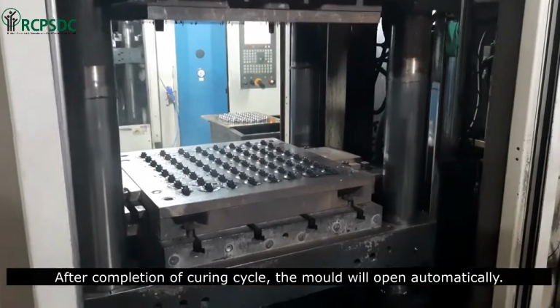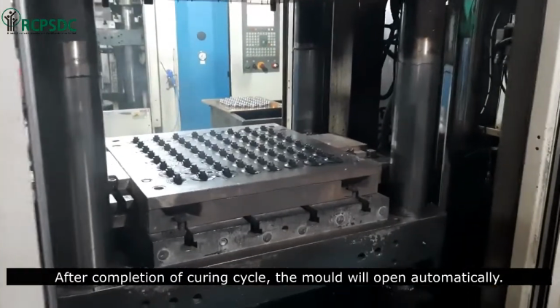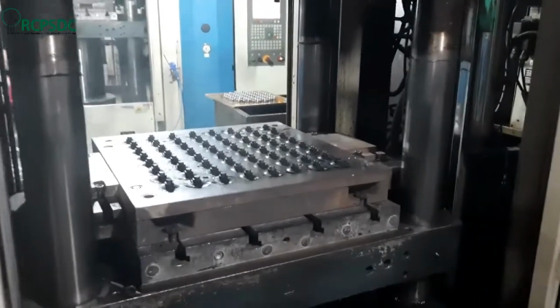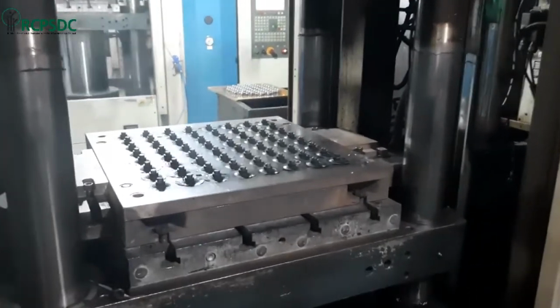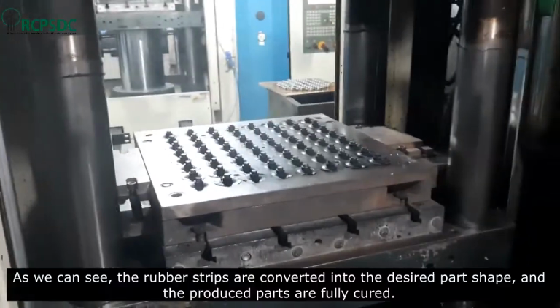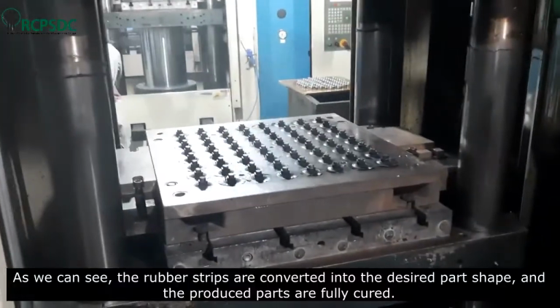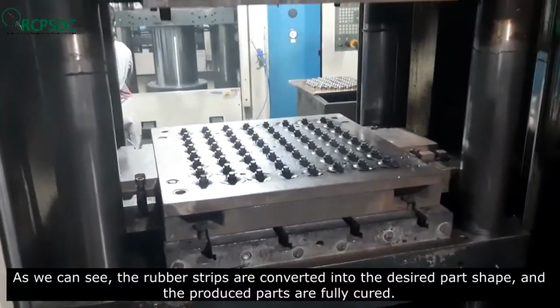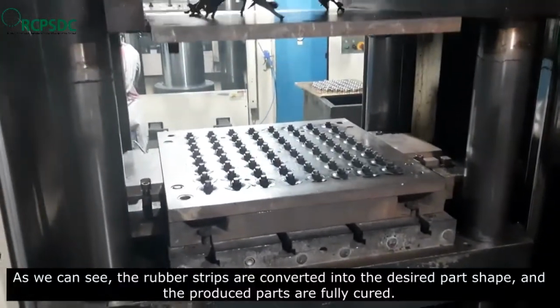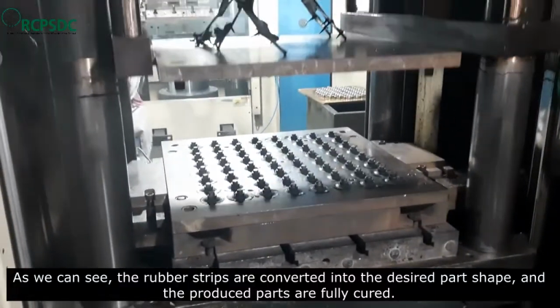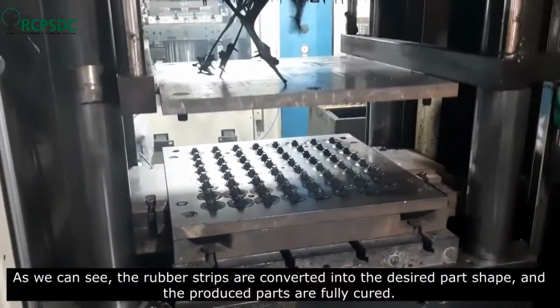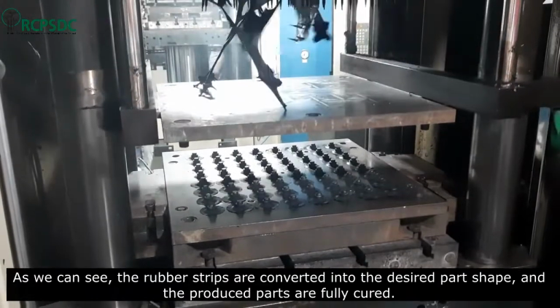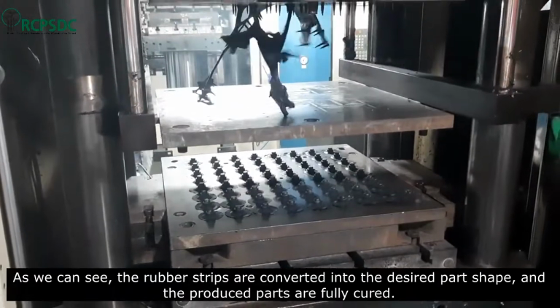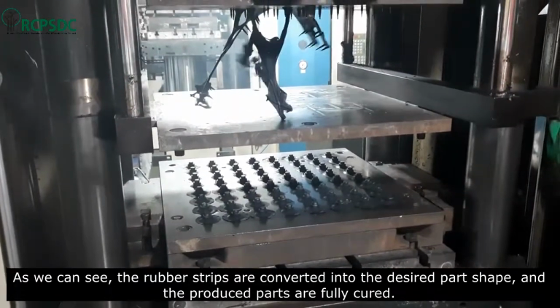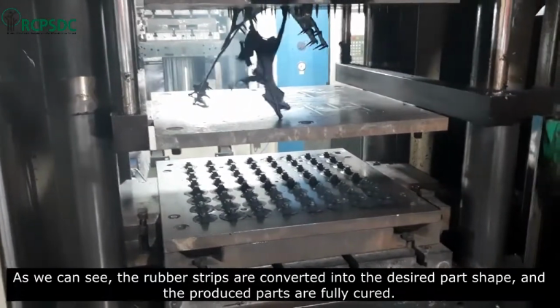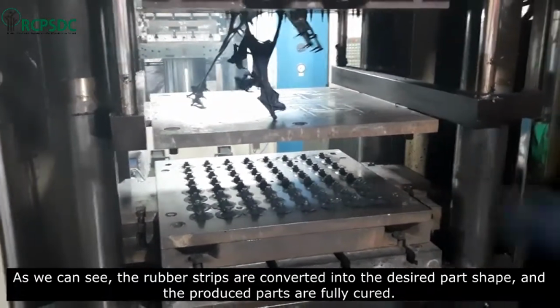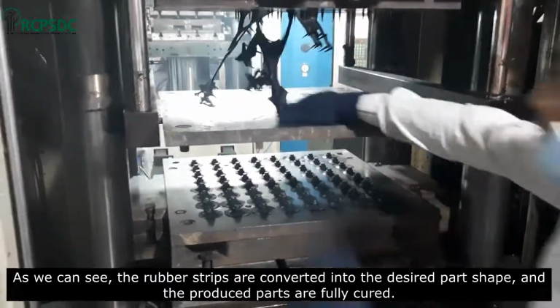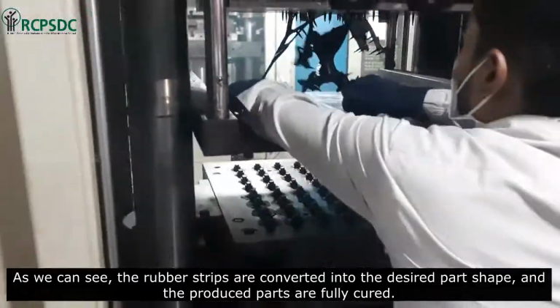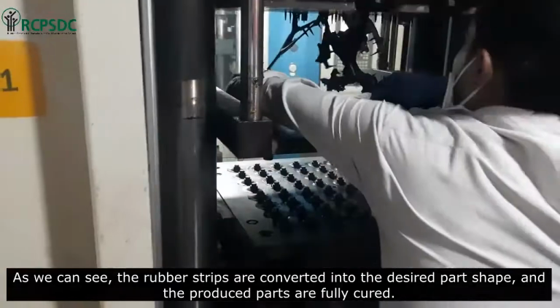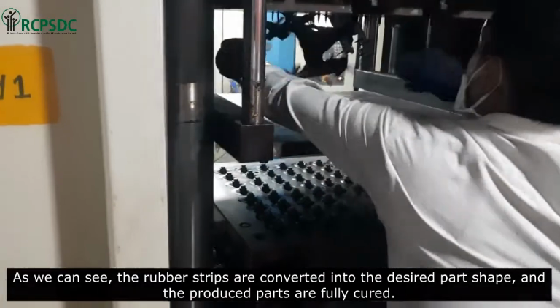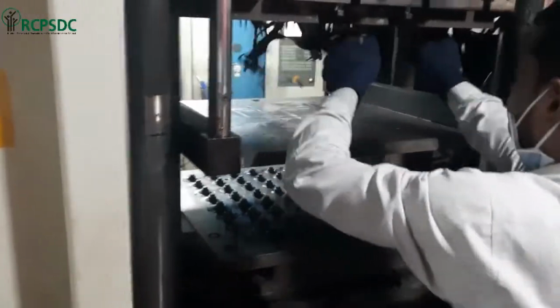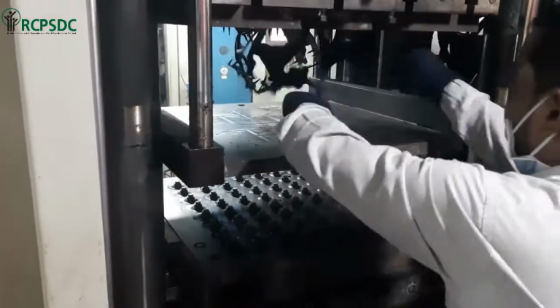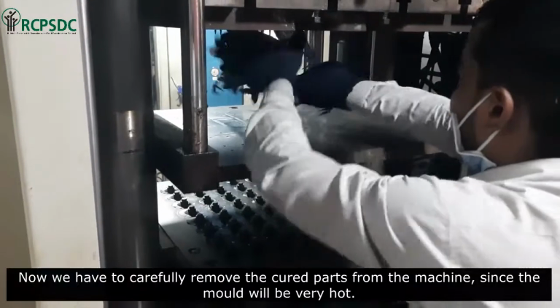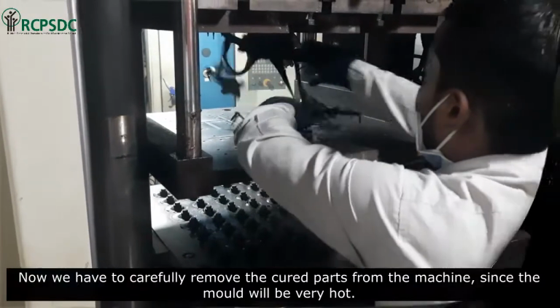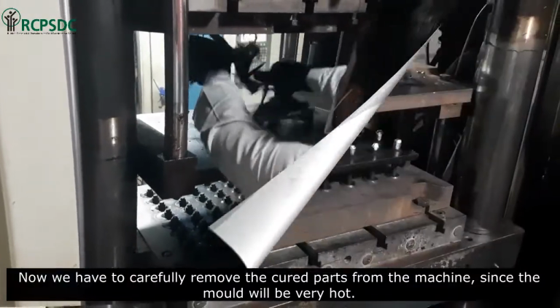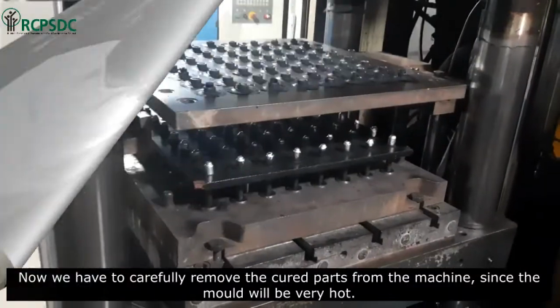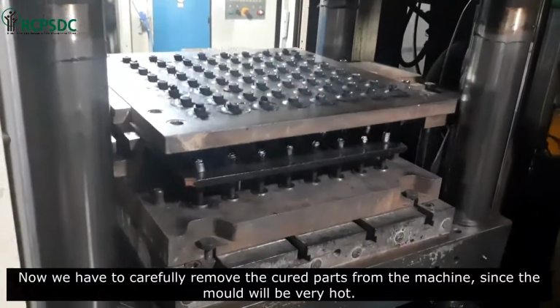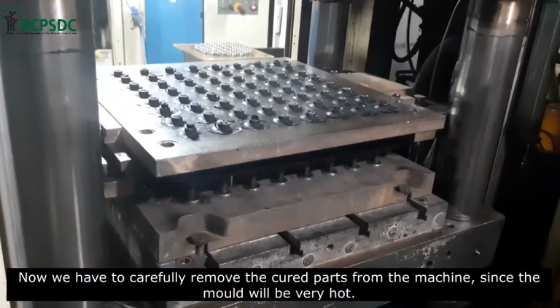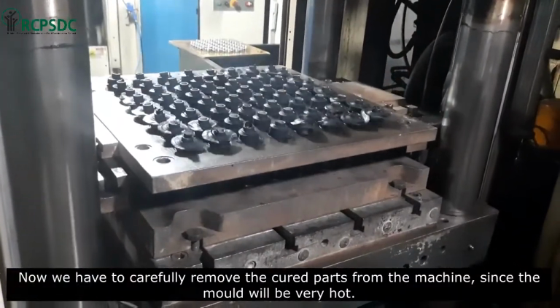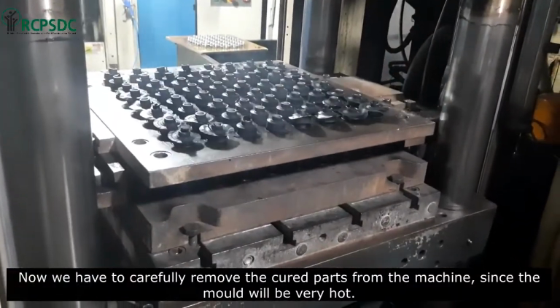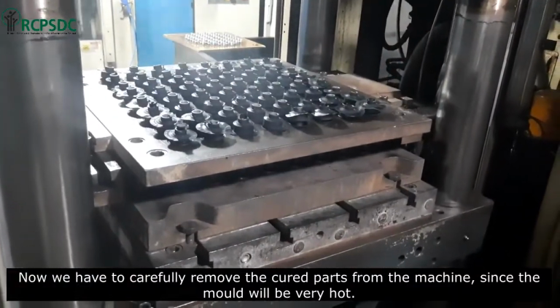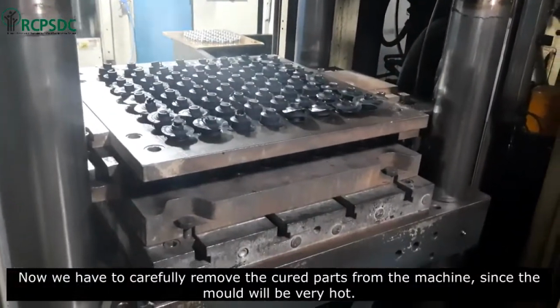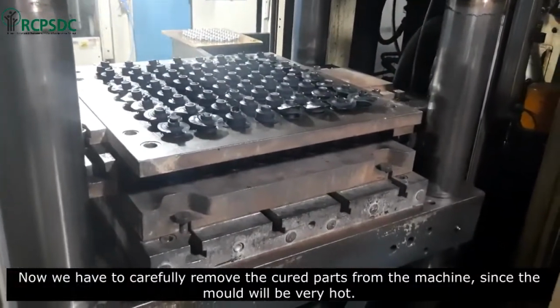After completion of the curing cycle, the mold will open automatically. As we can see, the rubber strips are converted into the desired part shape and the produced parts are fully cured. We now have to carefully remove the cured parts from the machine, since the mold will be very hot.